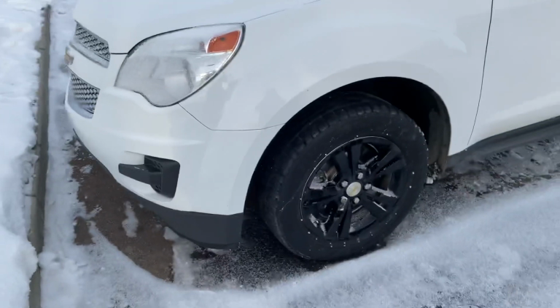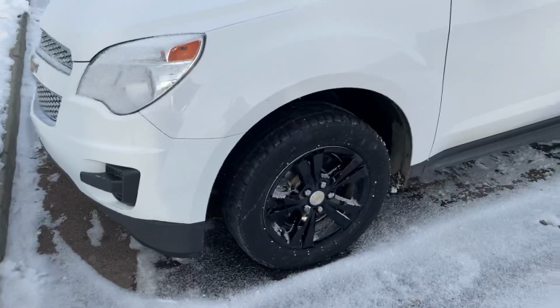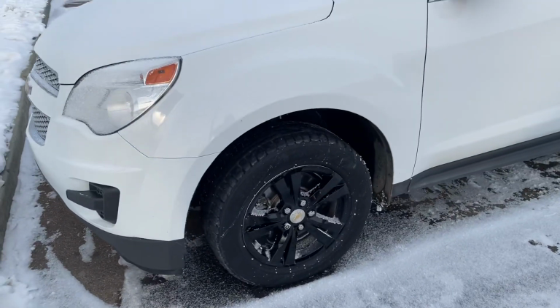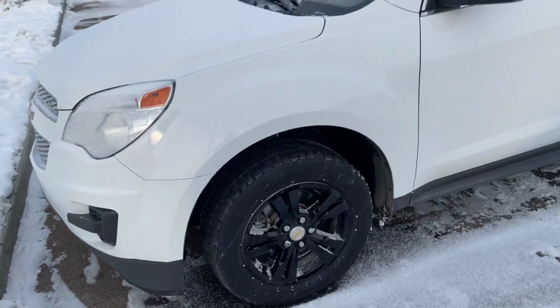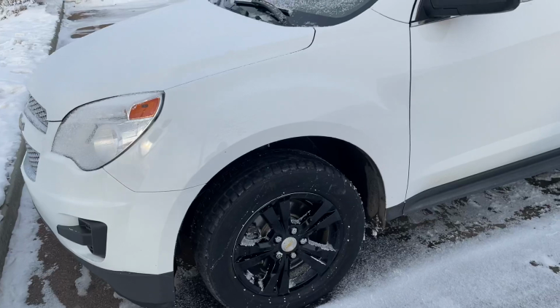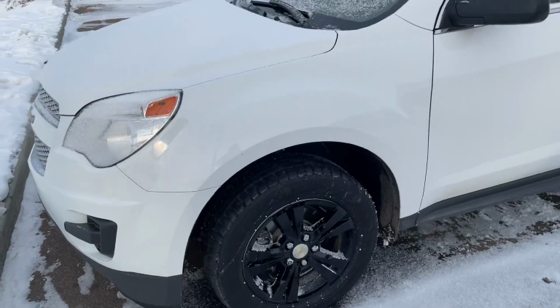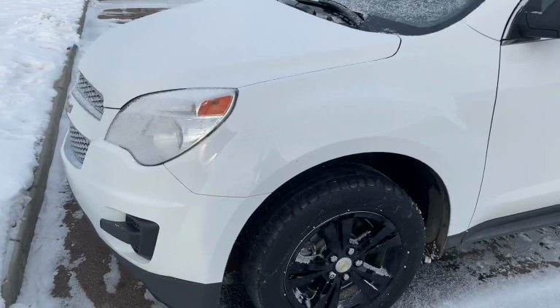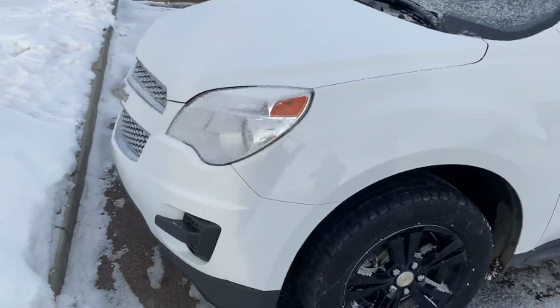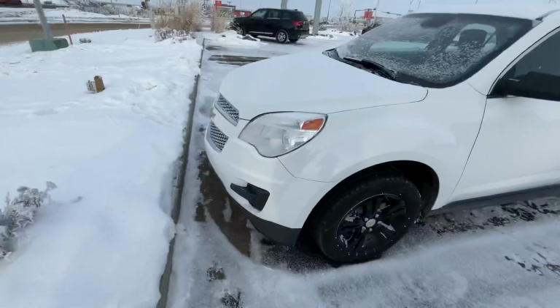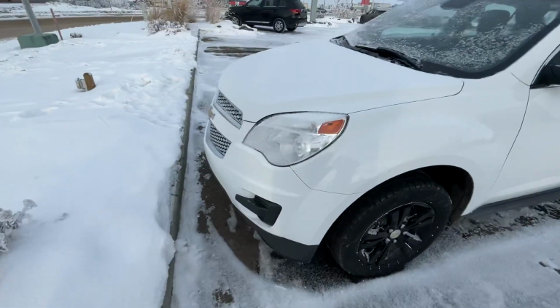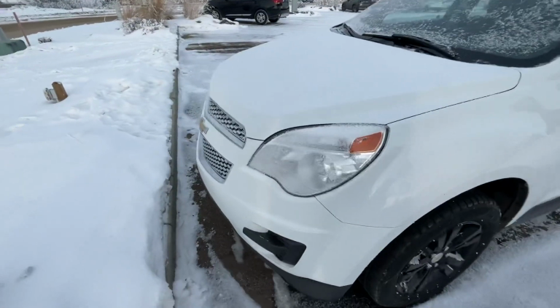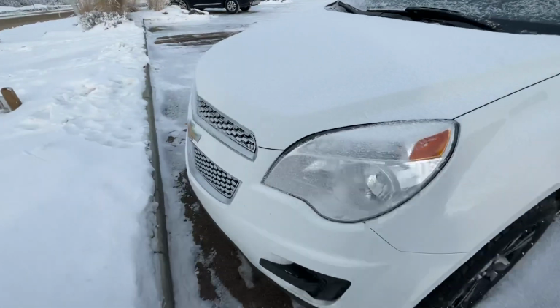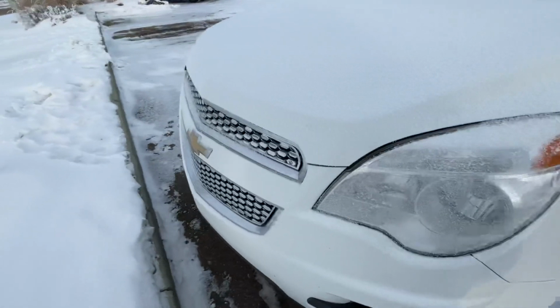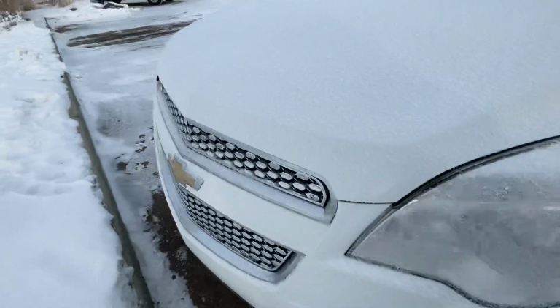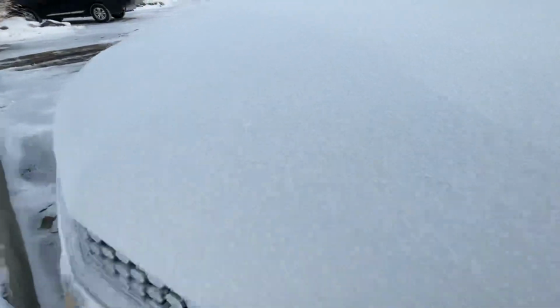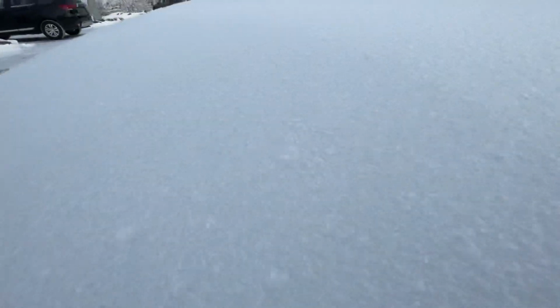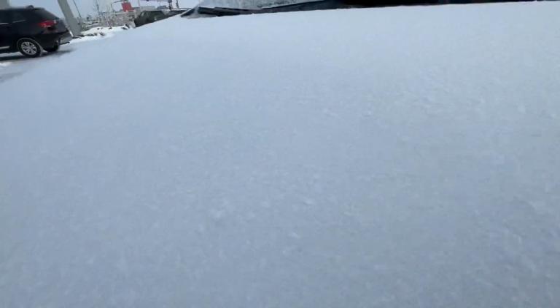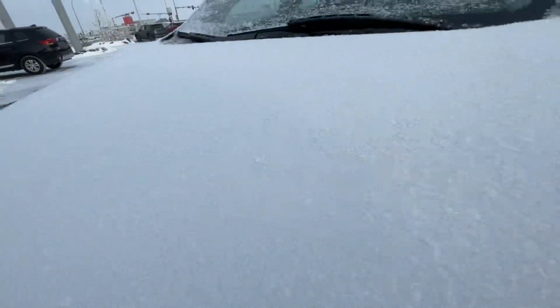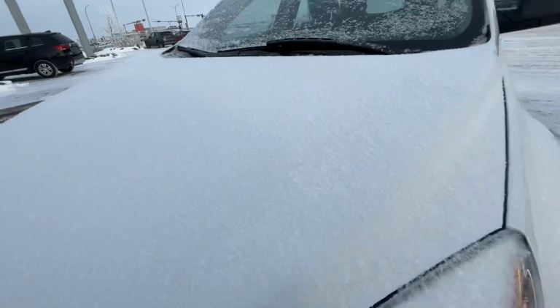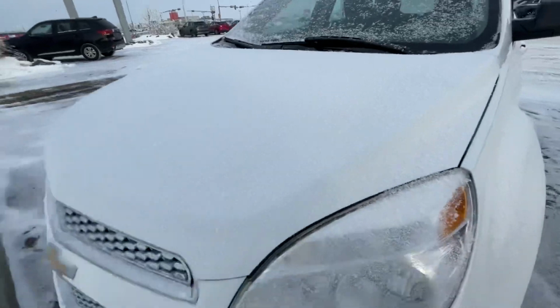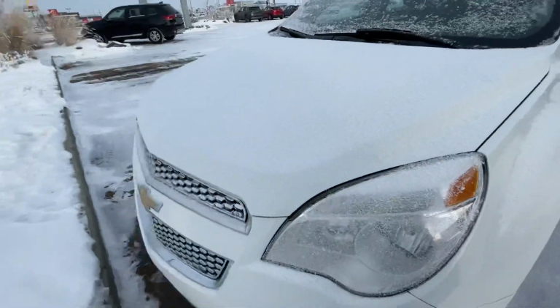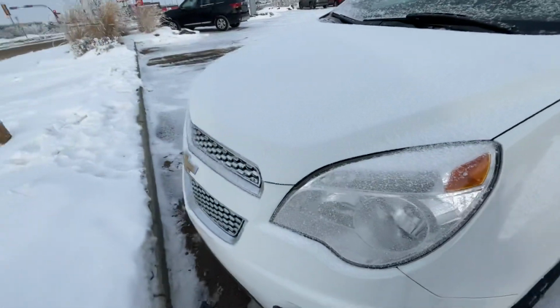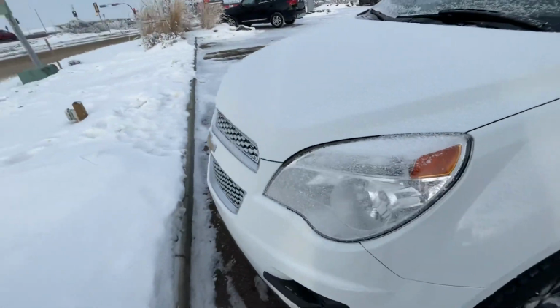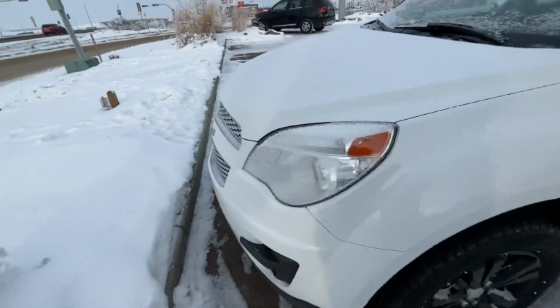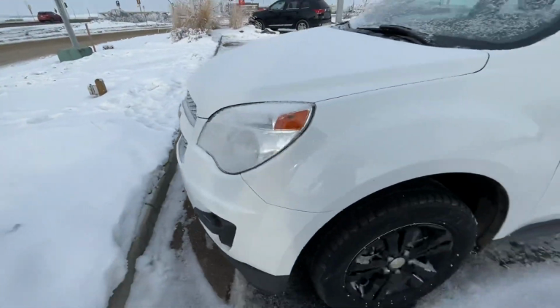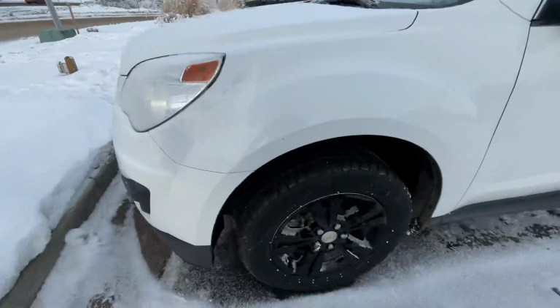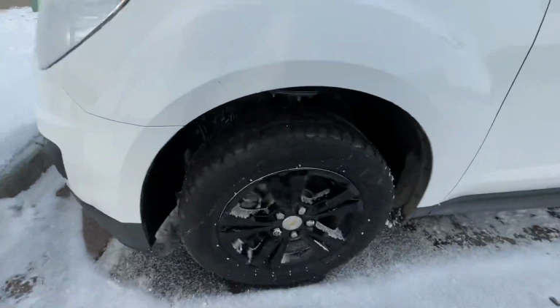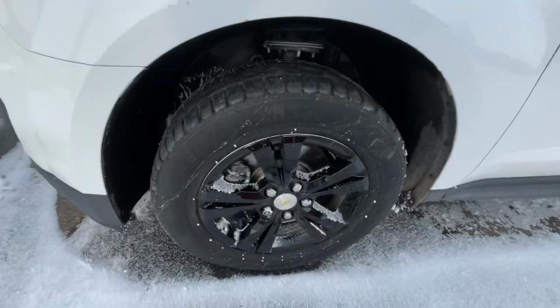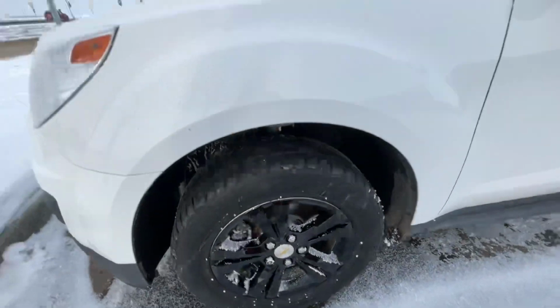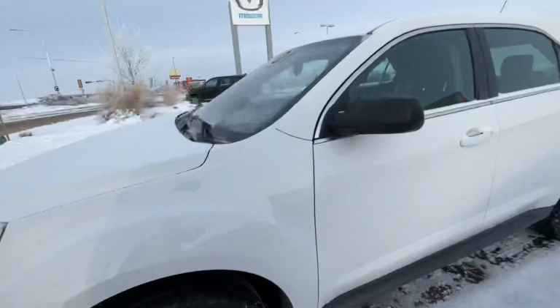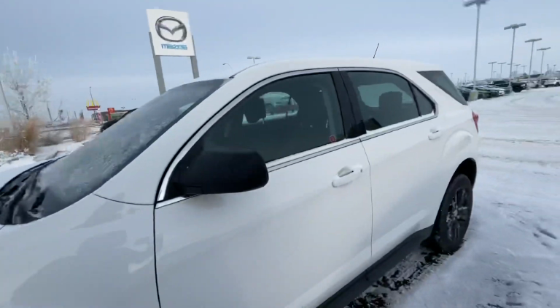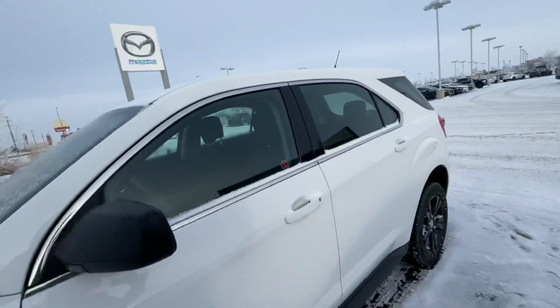This one is a 2013 Chevrolet Equinox. It's coming in with a nice white color — it's a little bit frosty — and it's also got your blacked out rims right here.